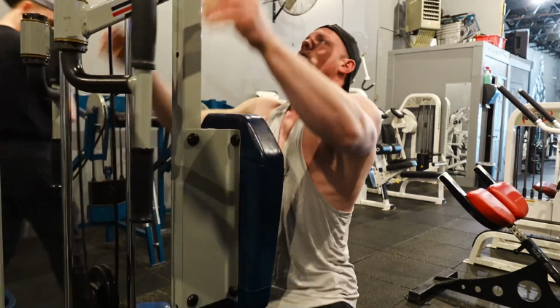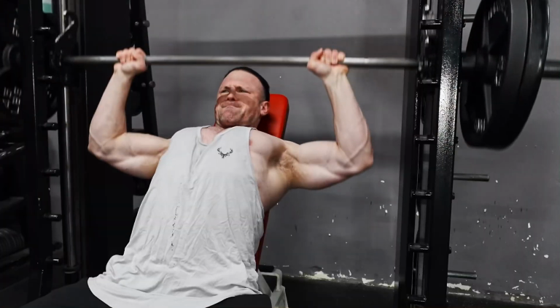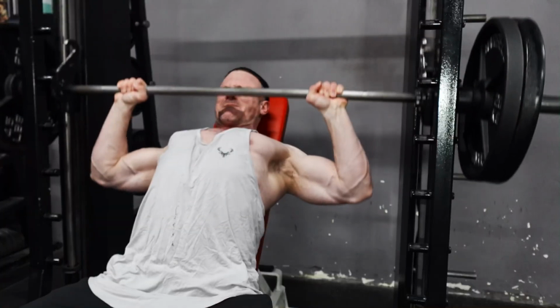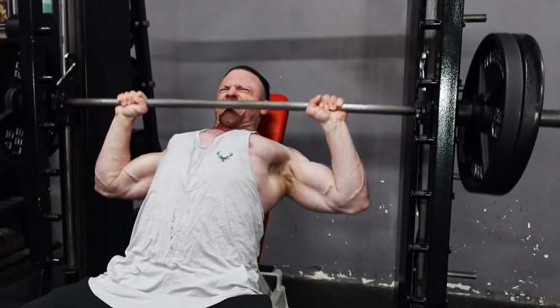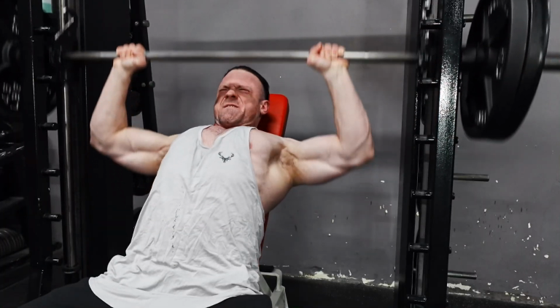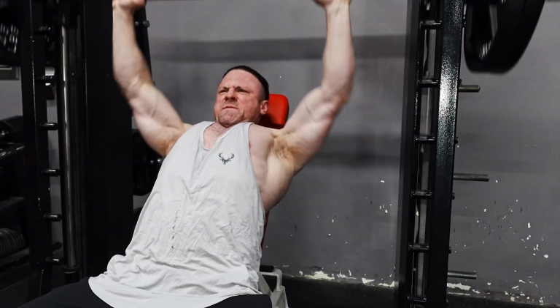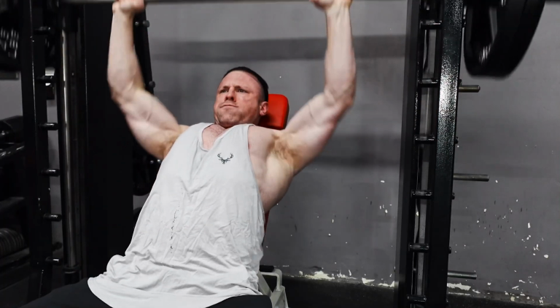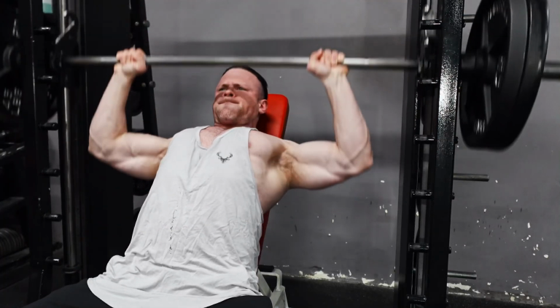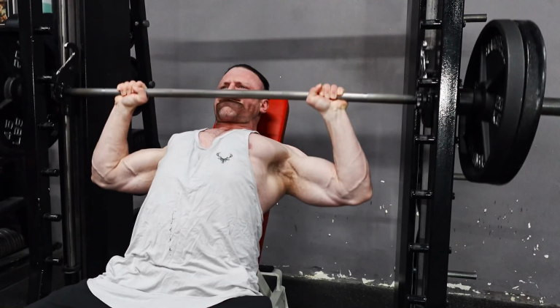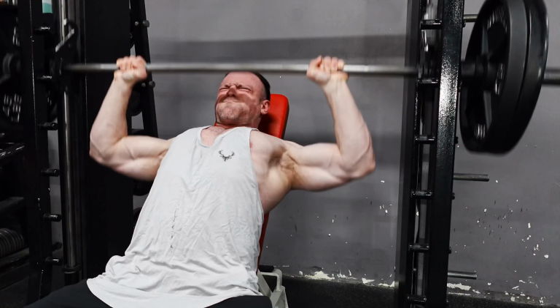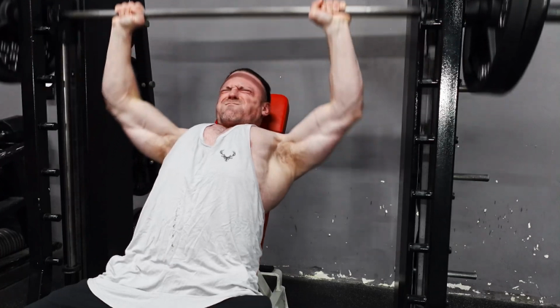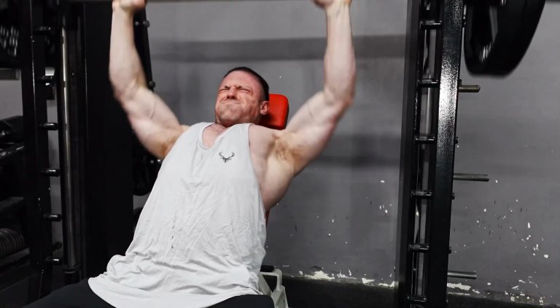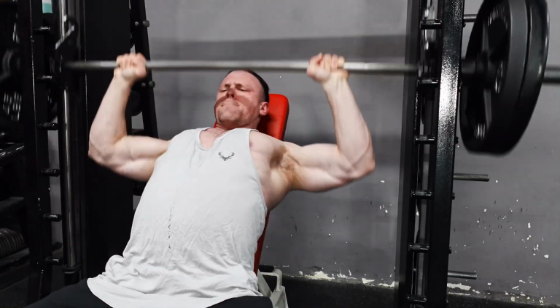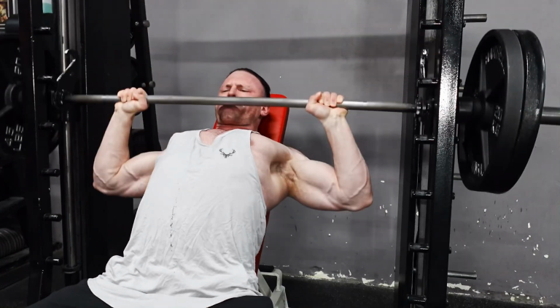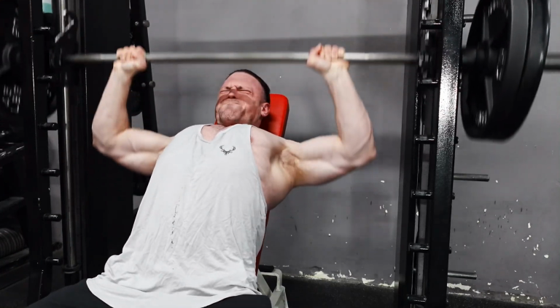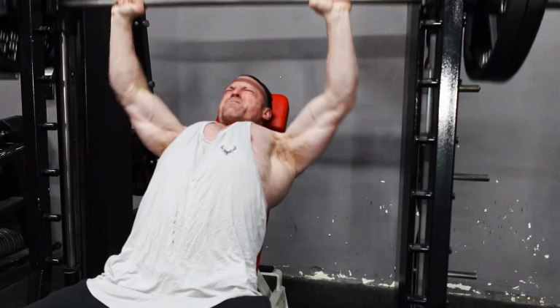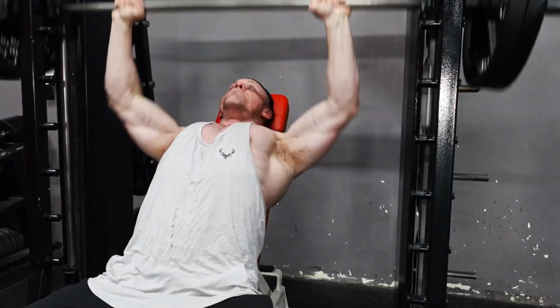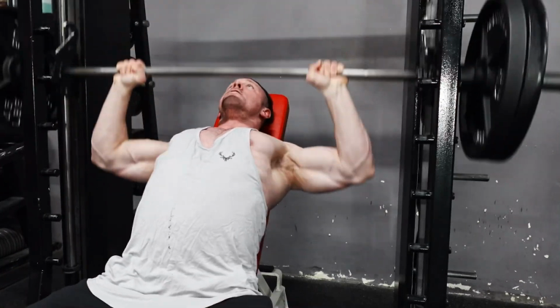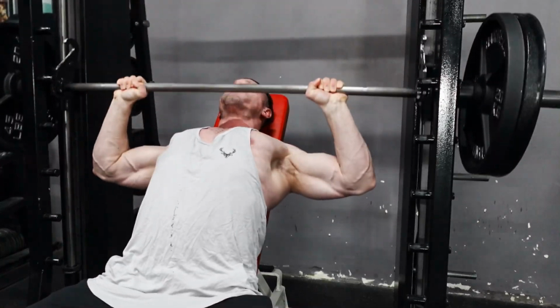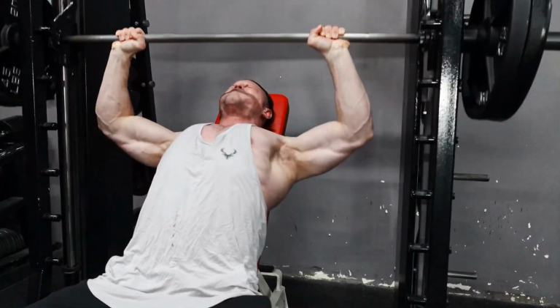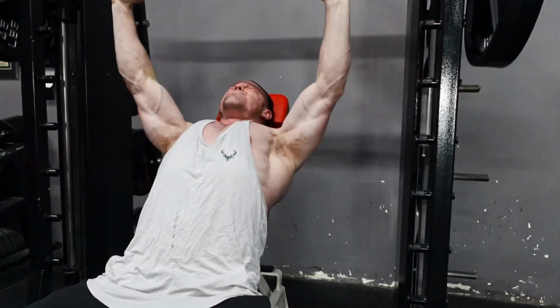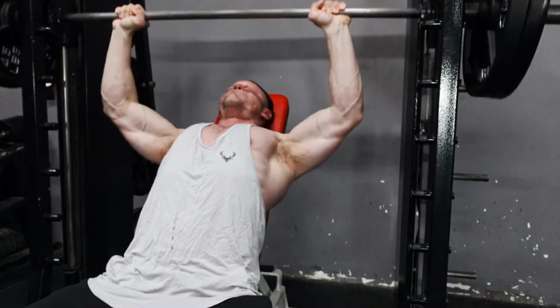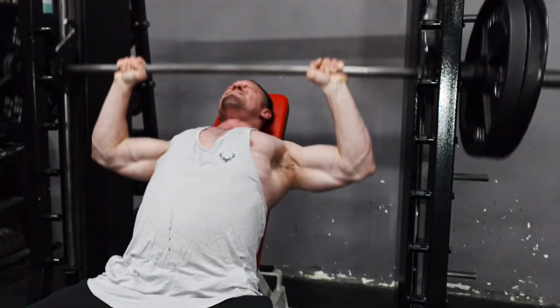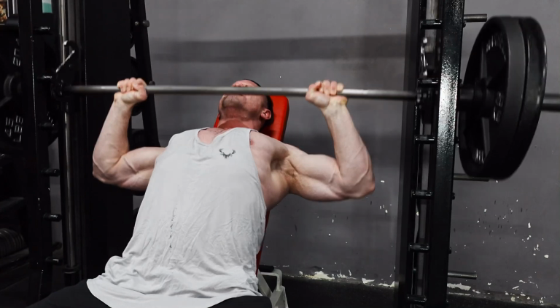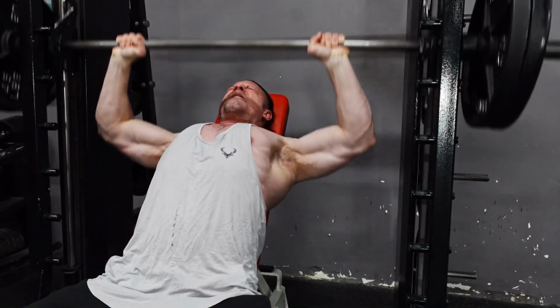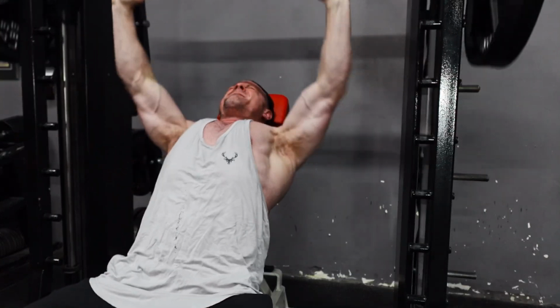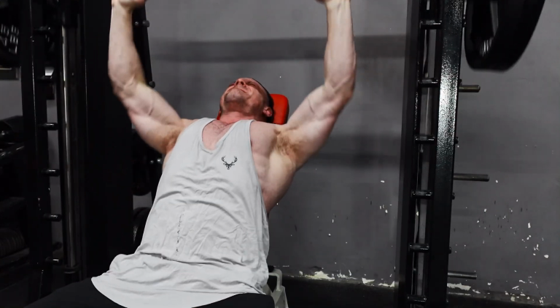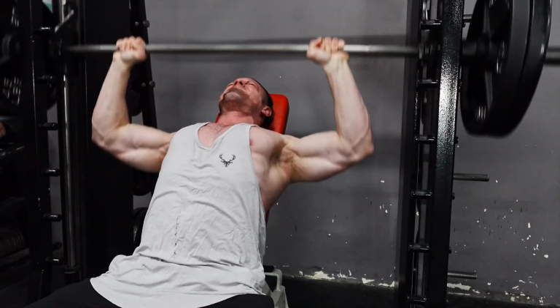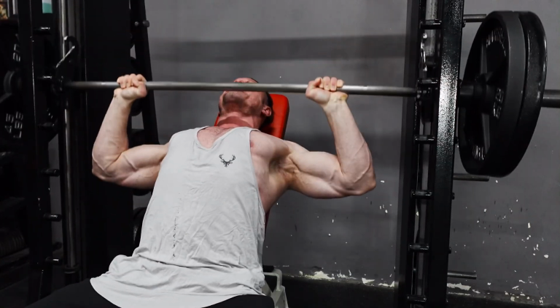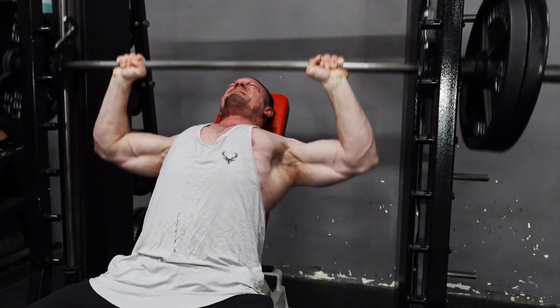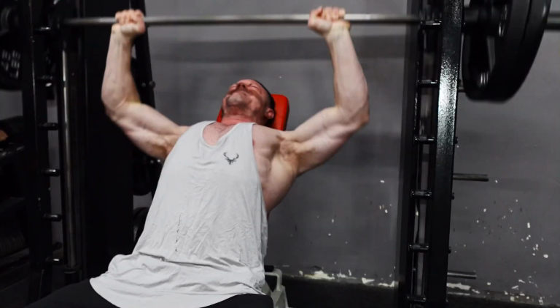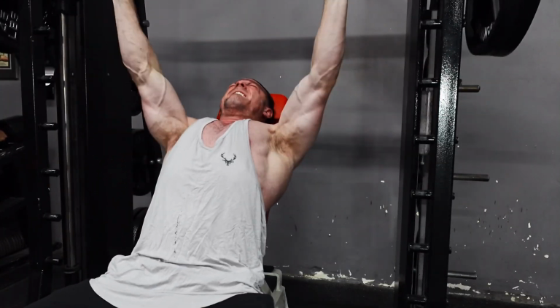We're going to do a set where it's really heavy, just crazy, and then we'll drop the weight for the next one and you're going to do pause reps — come down. So this is the crazy one.